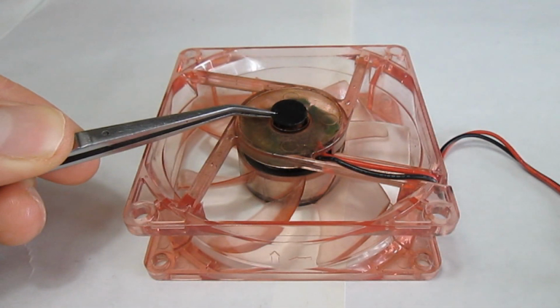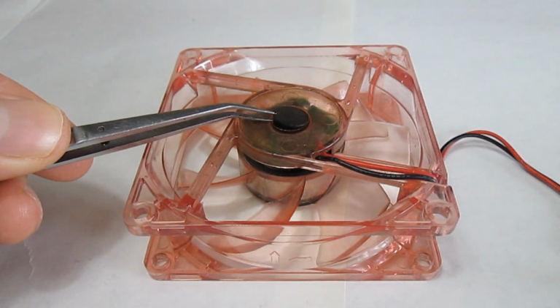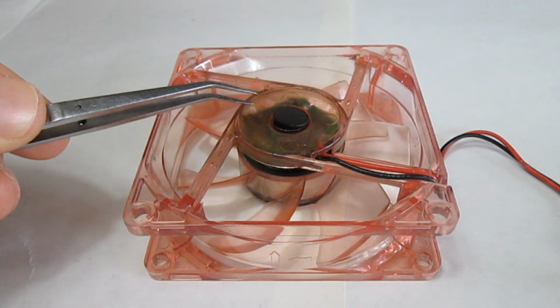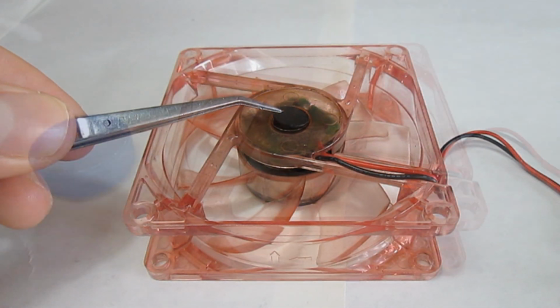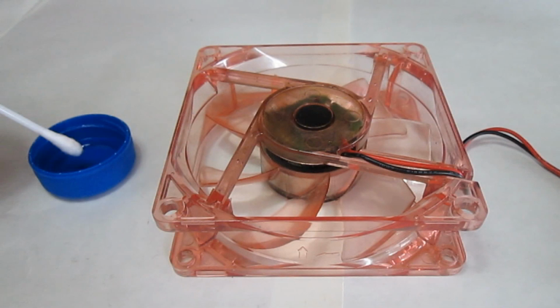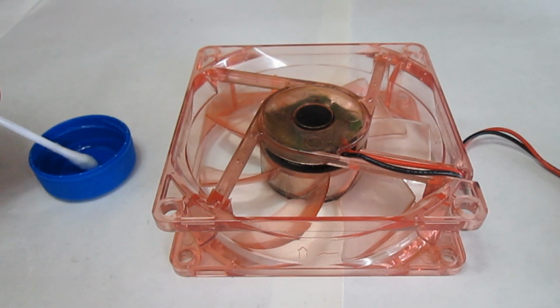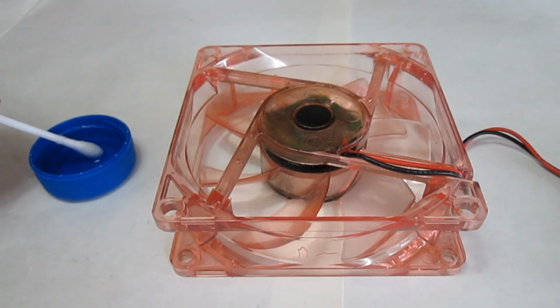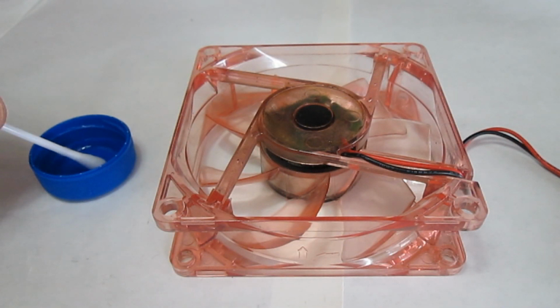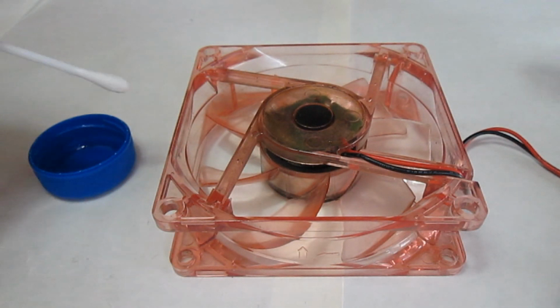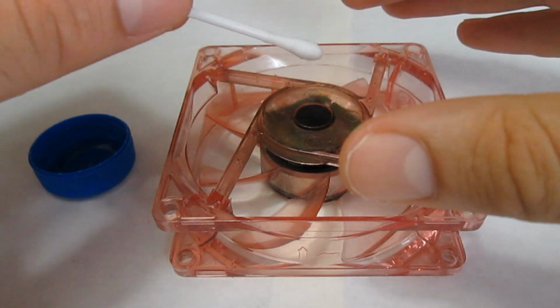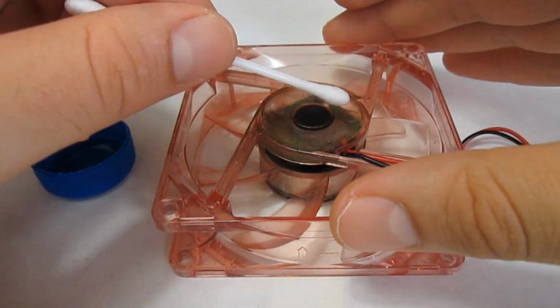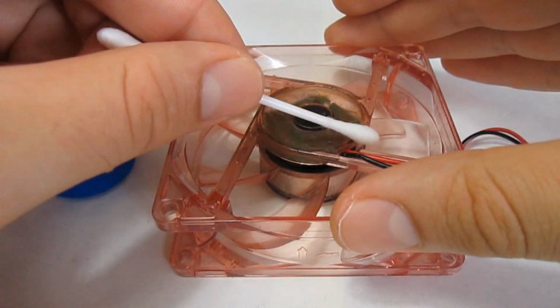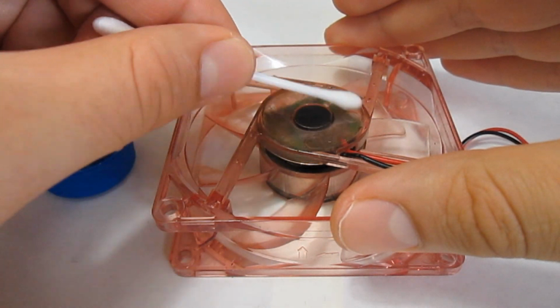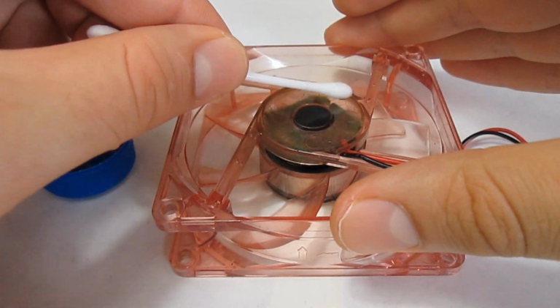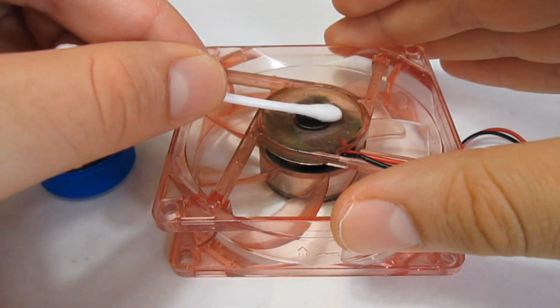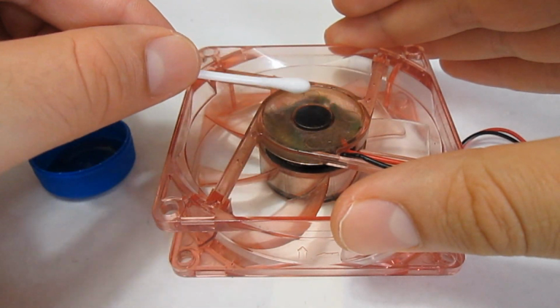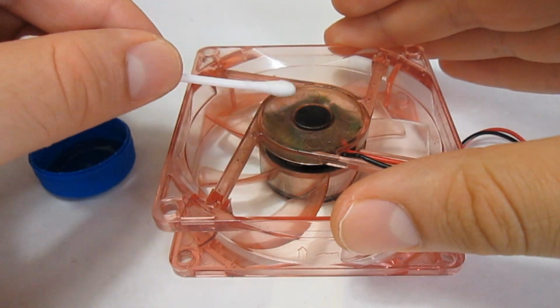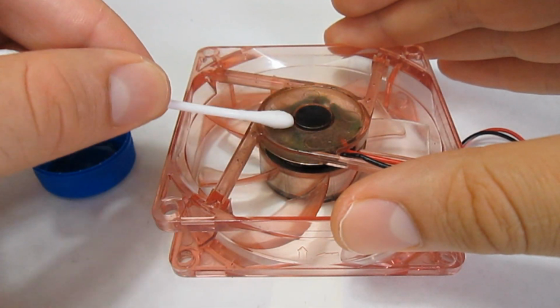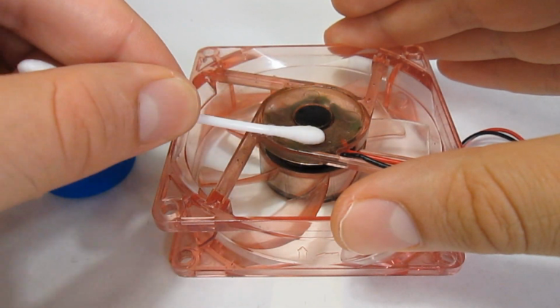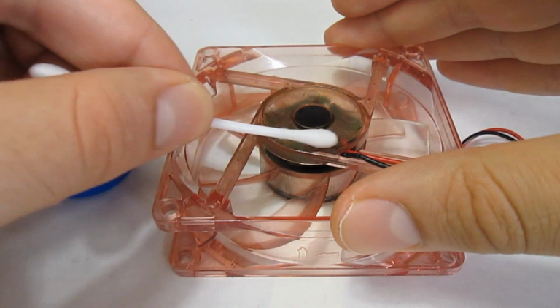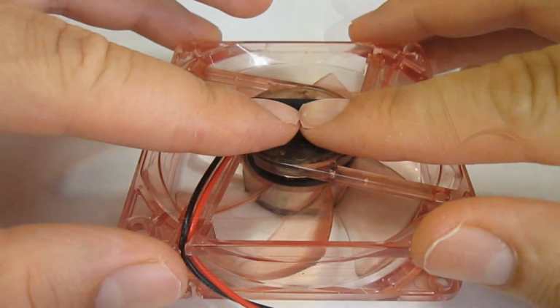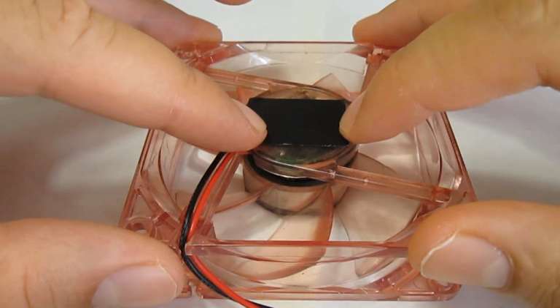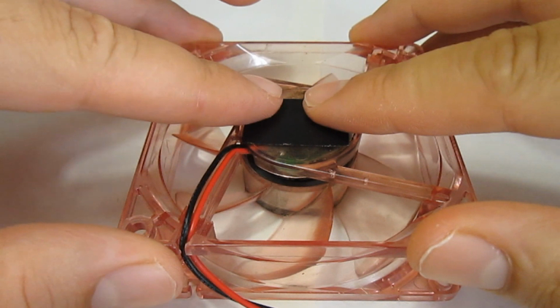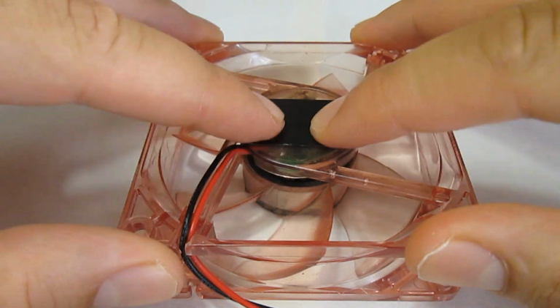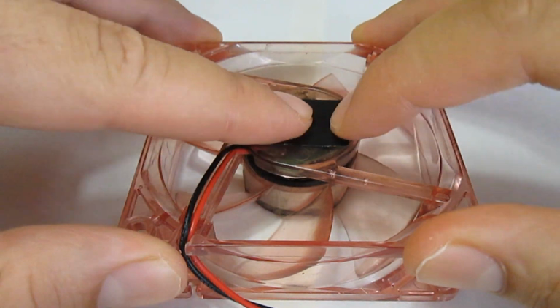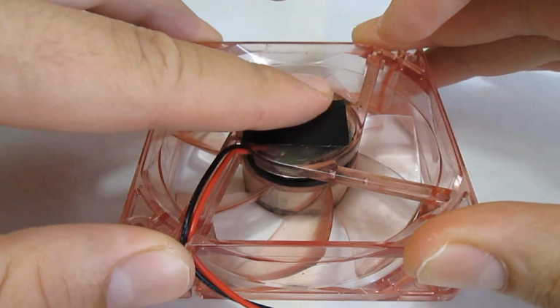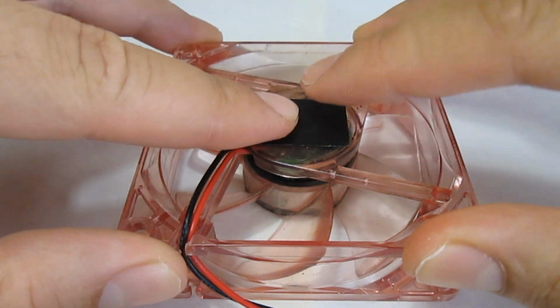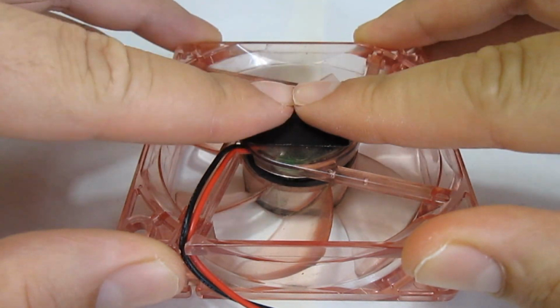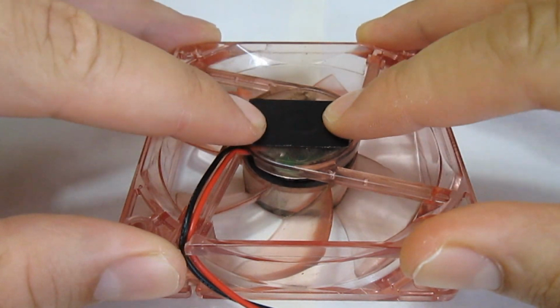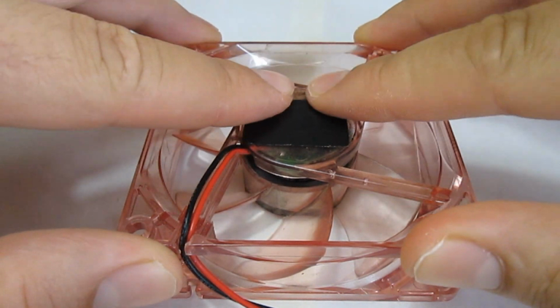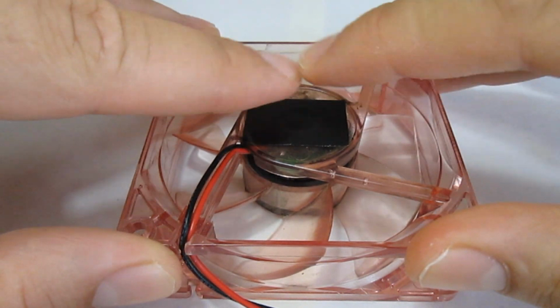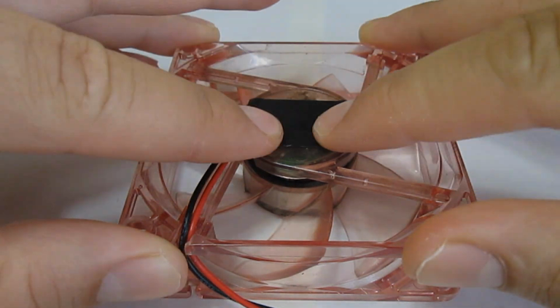Then put the plug back in and take a cotton swab, soak it in the alcohol, and then clean the back of the fan of any leftover oil. Then cut a small piece of tape and put it over the plug, and we are done.